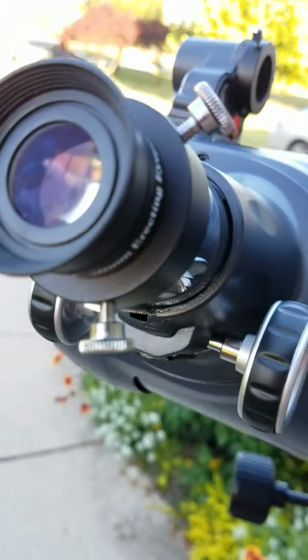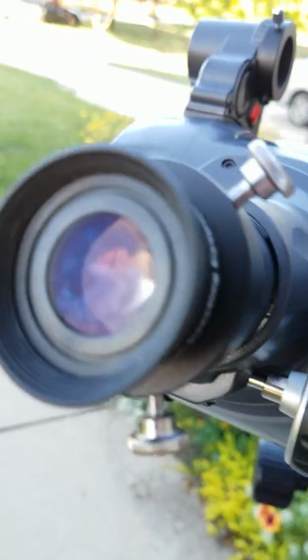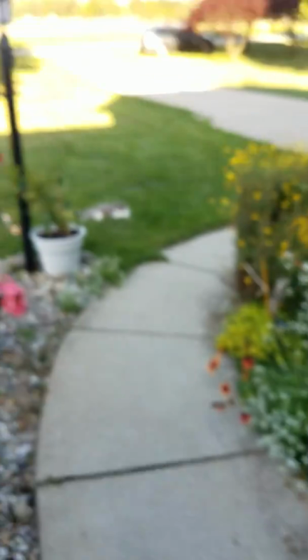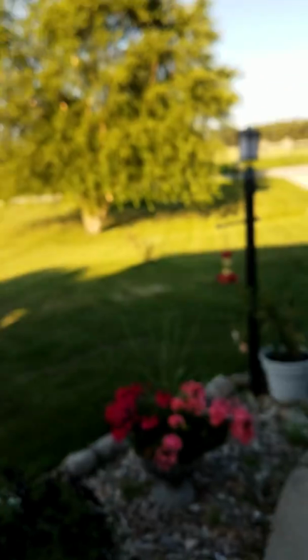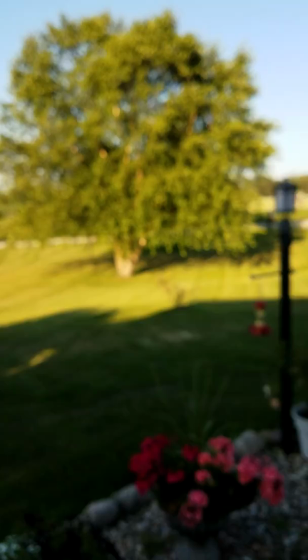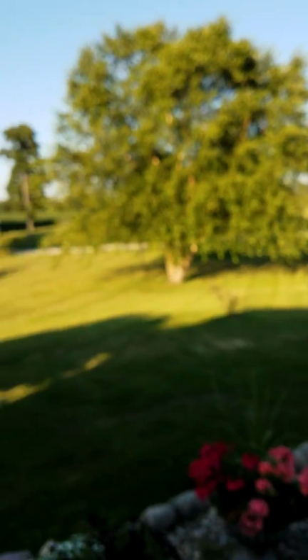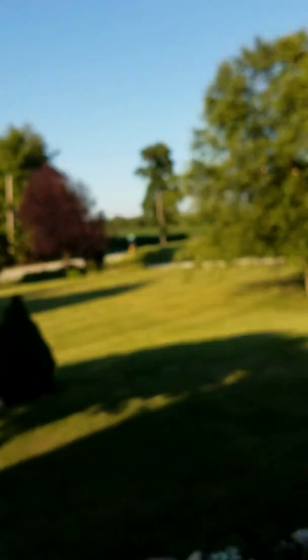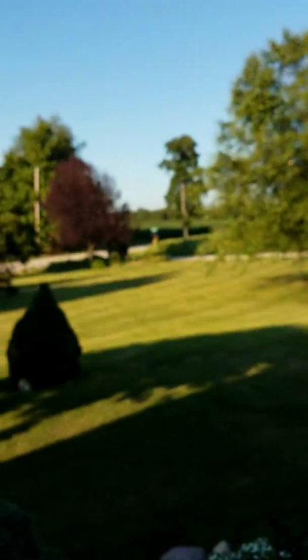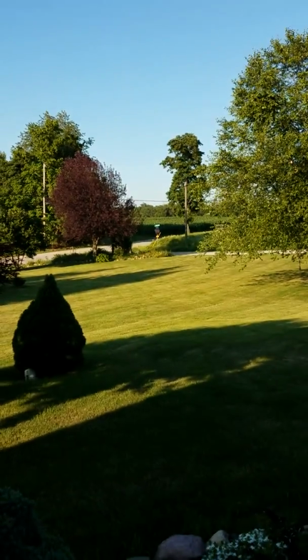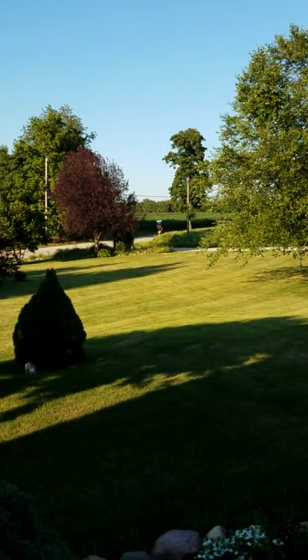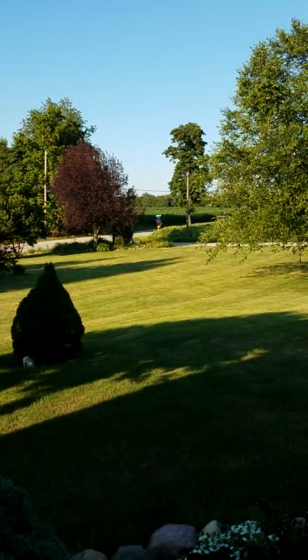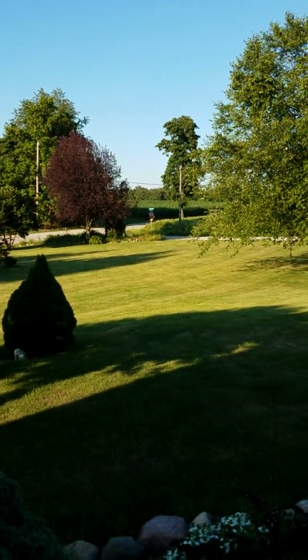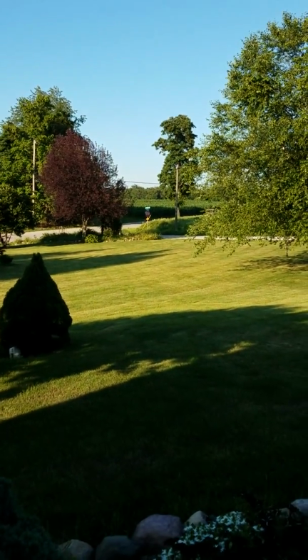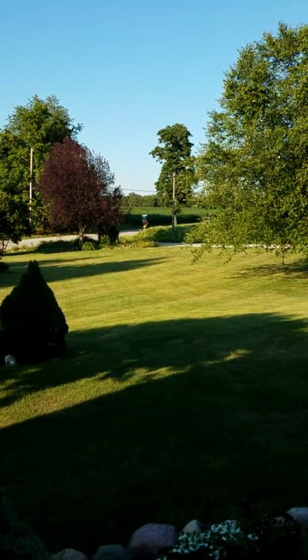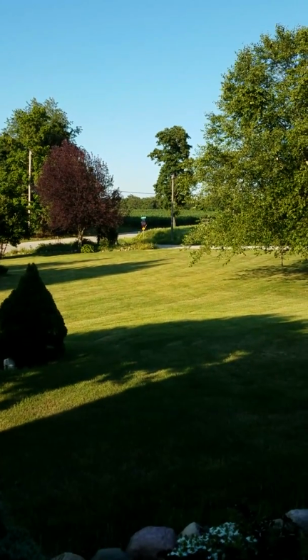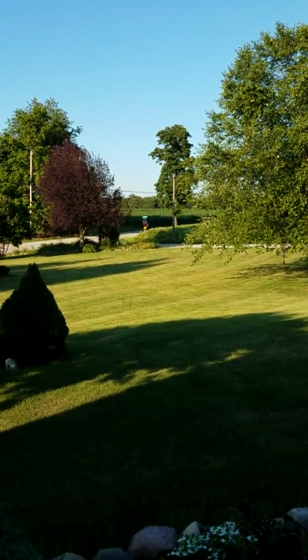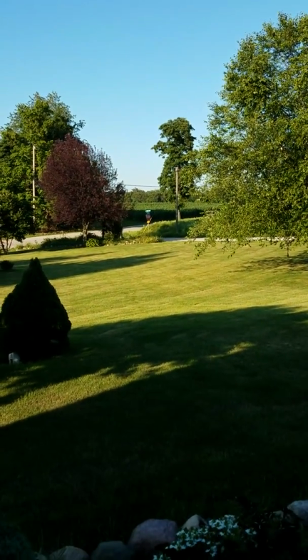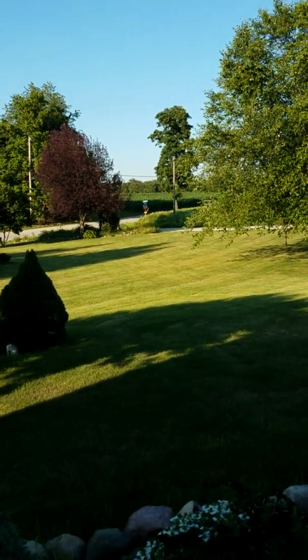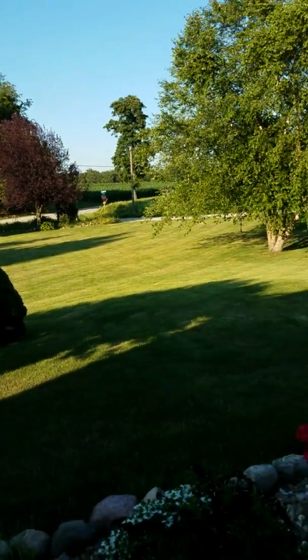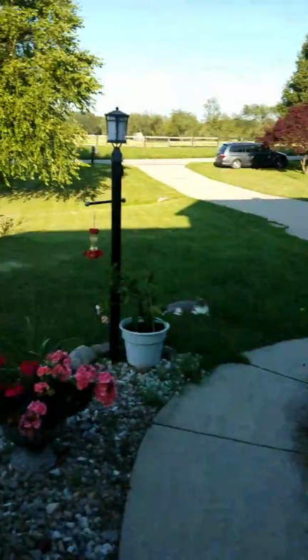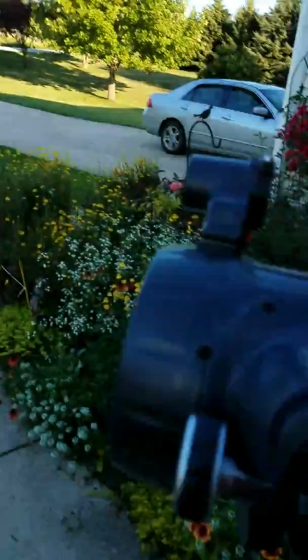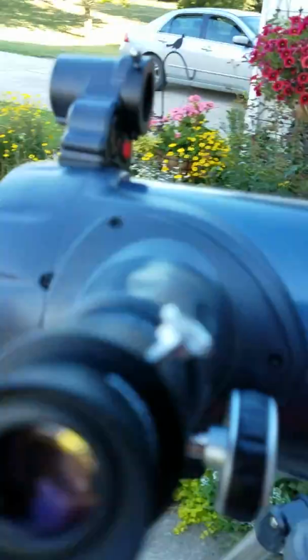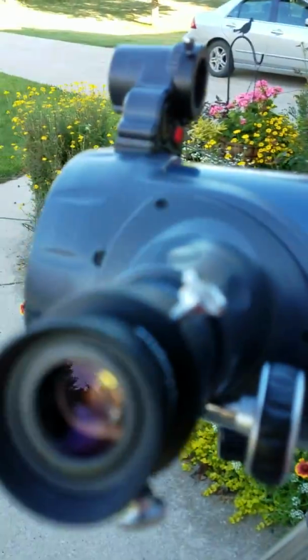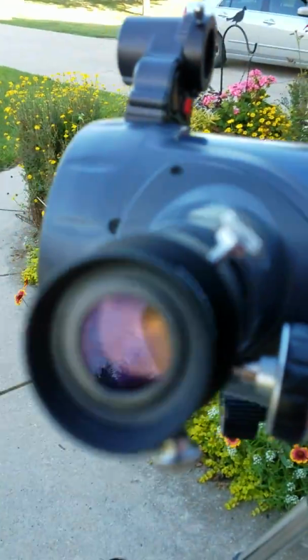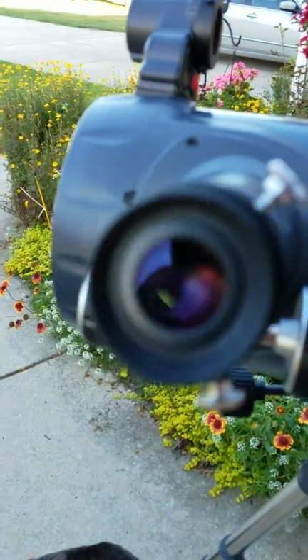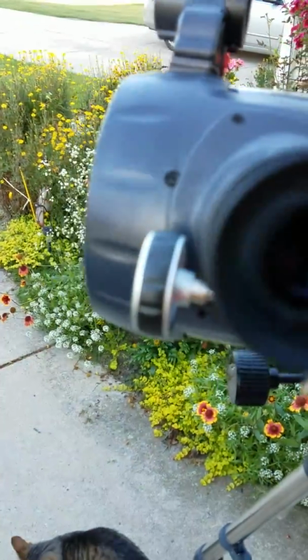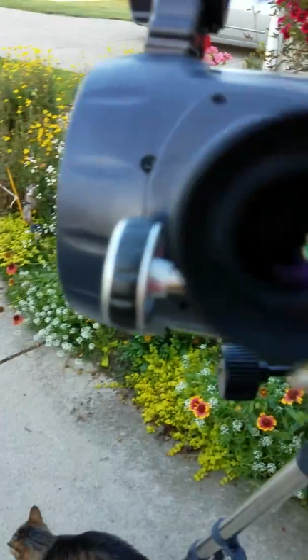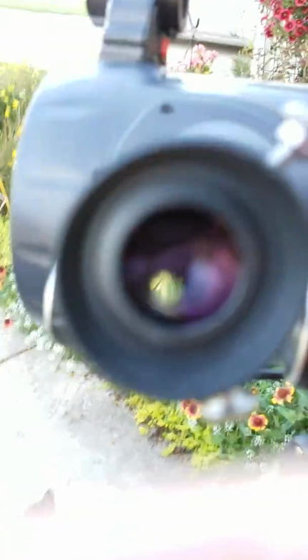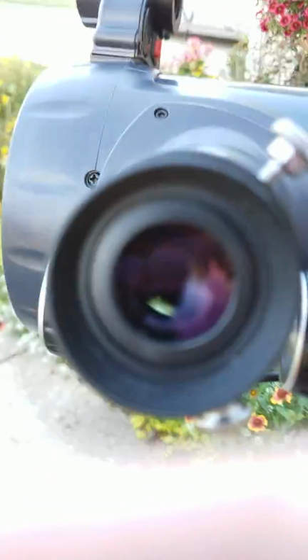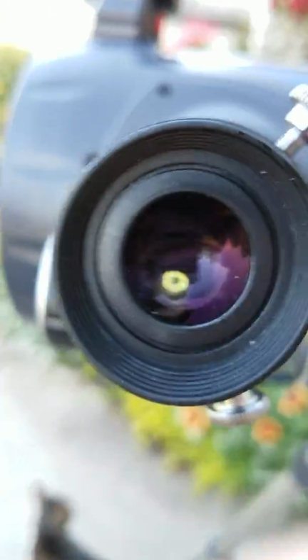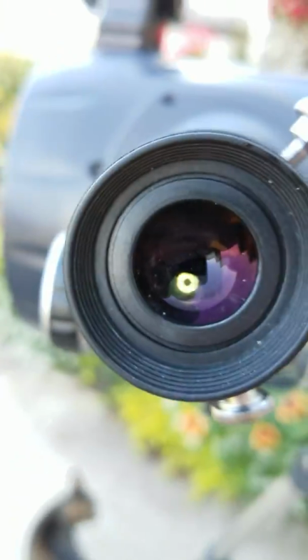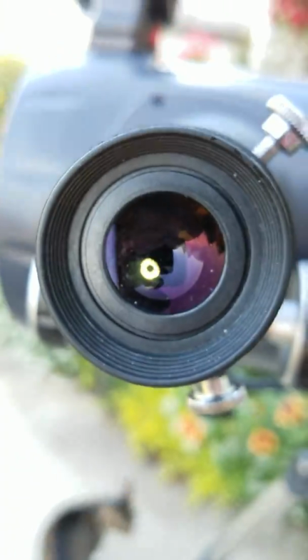What you want to do is find an object that is a quarter of a mile away. Once you do that, you want to find it using your telescope.